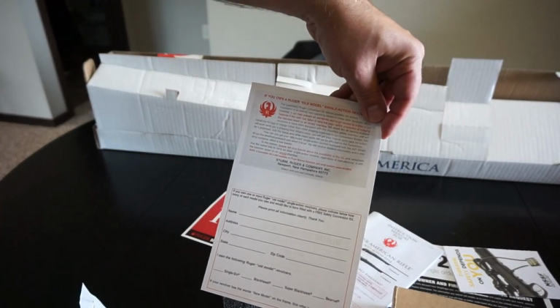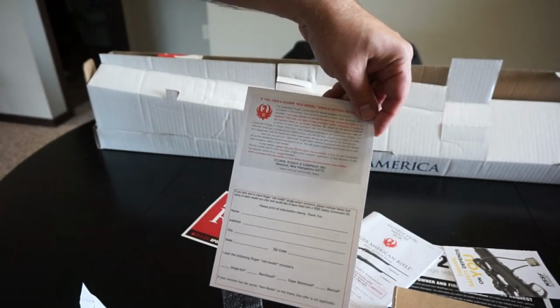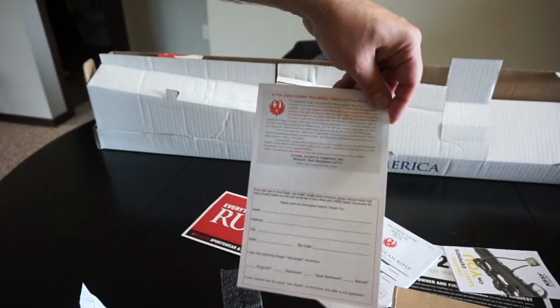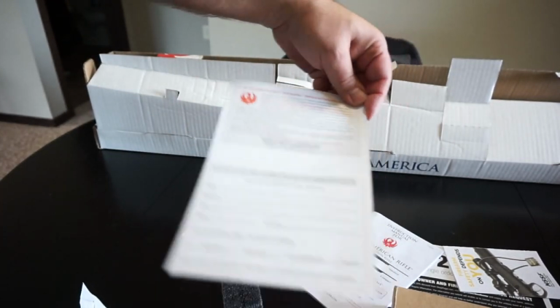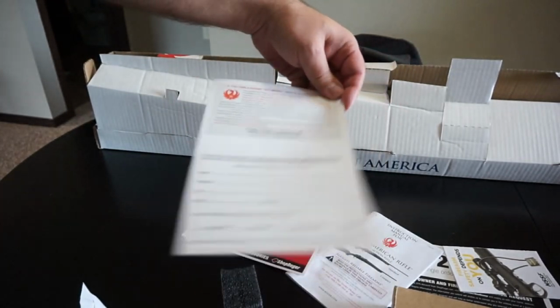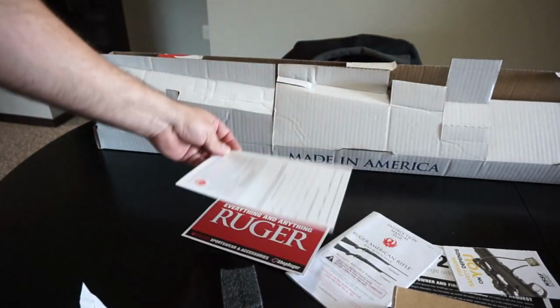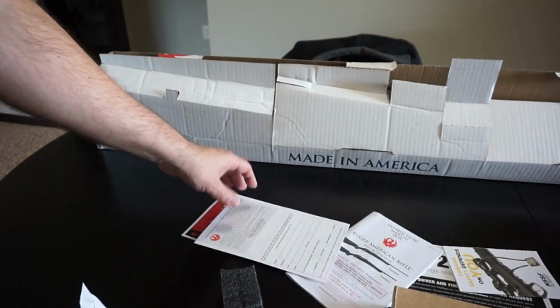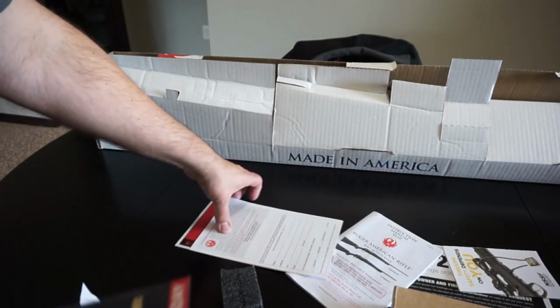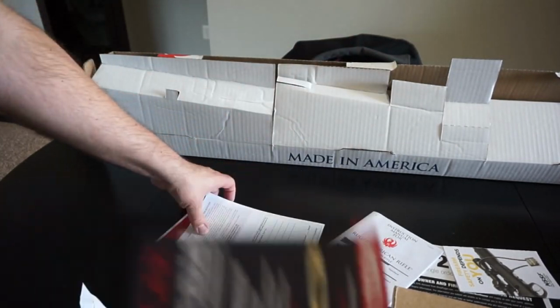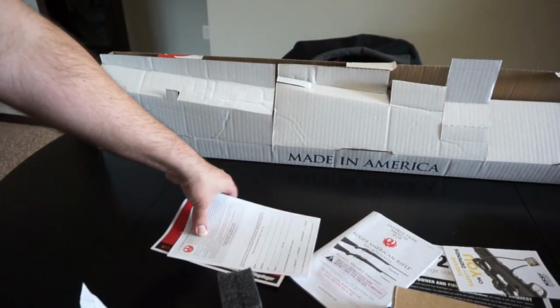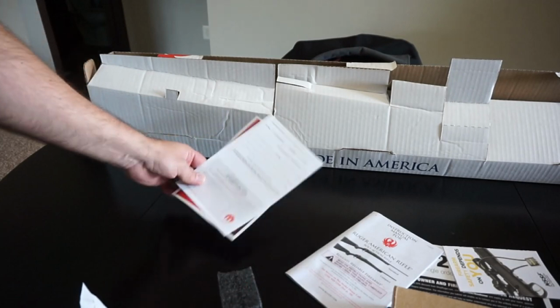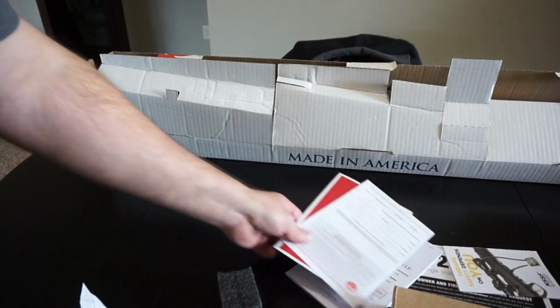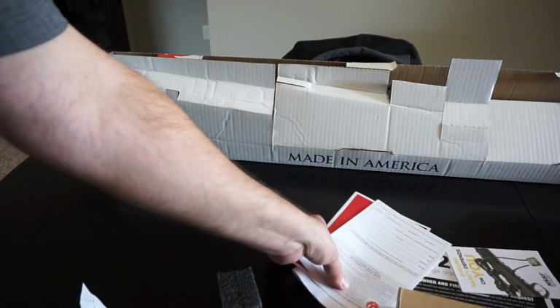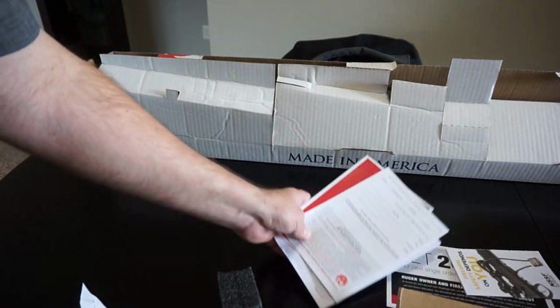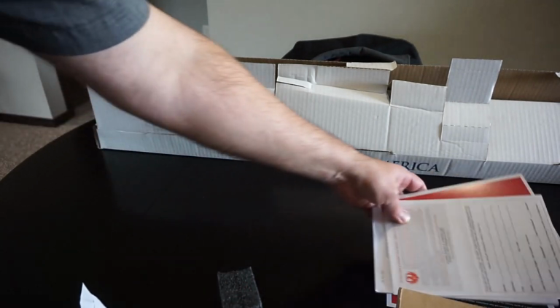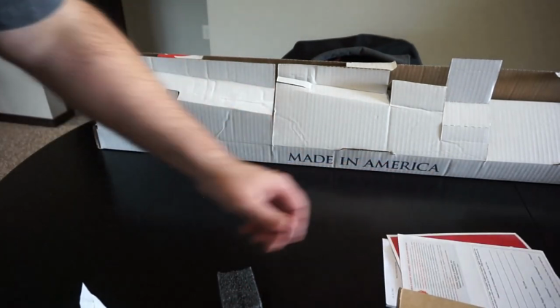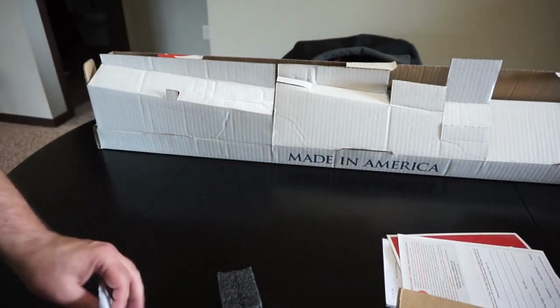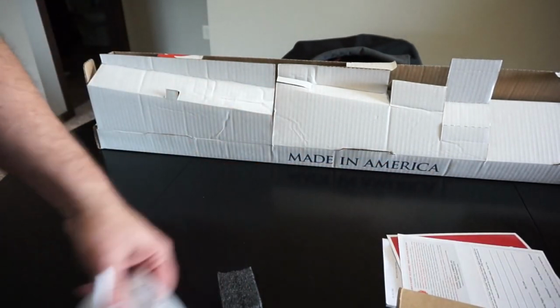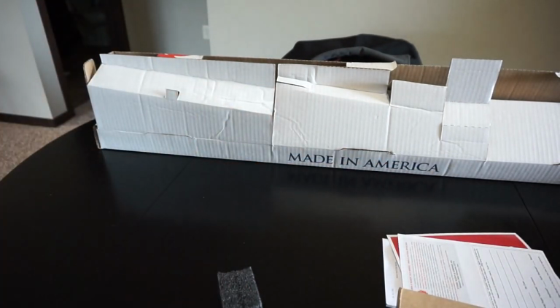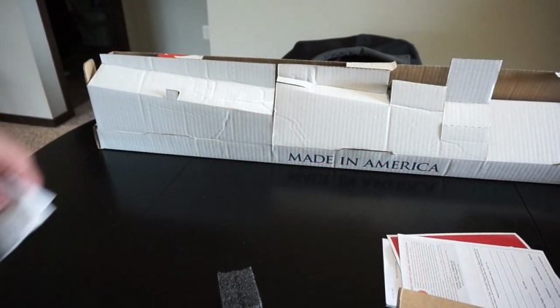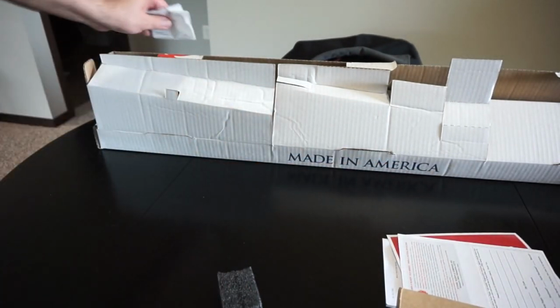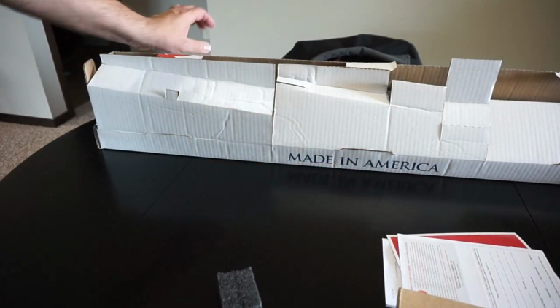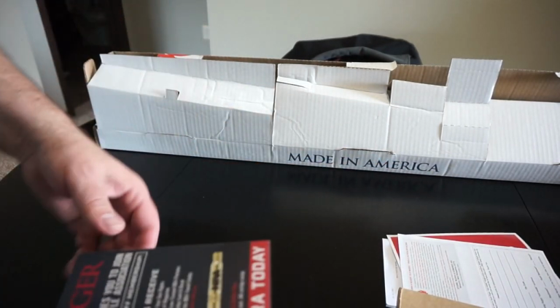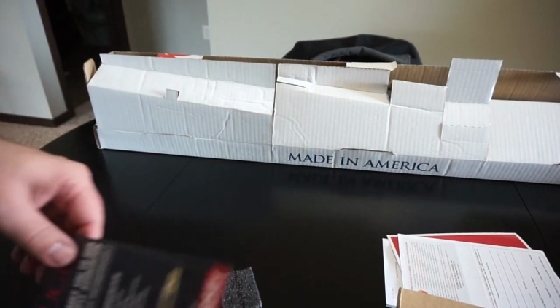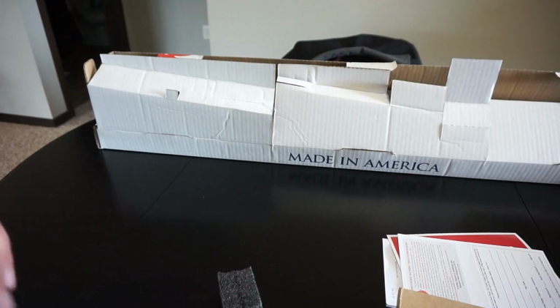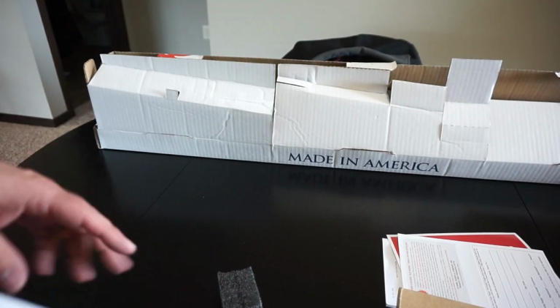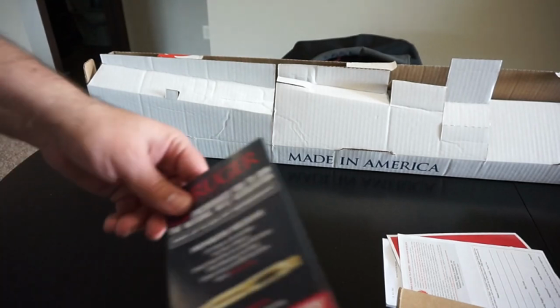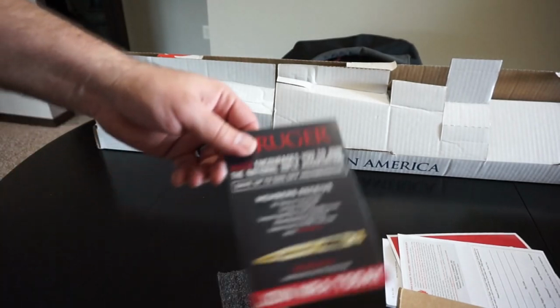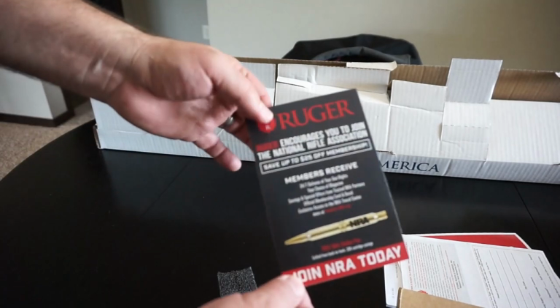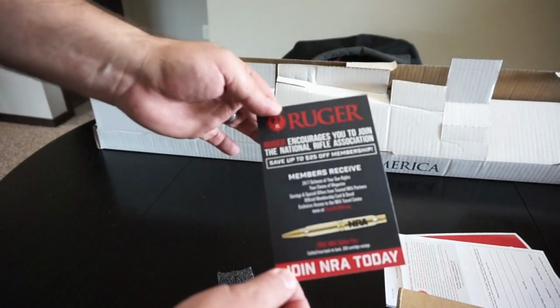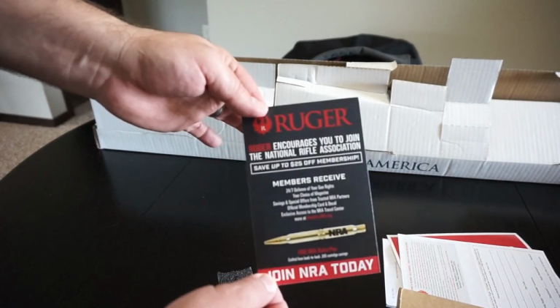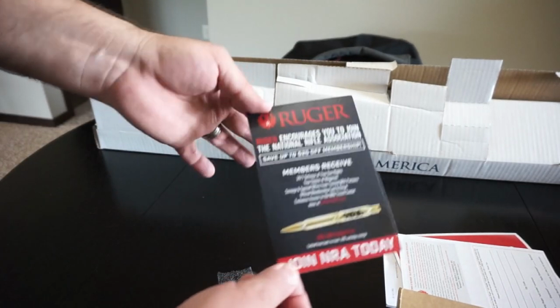What's really nice about Ruger firearms in general is you get a lifetime guarantee, but they don't advertise it. All they say is that if the firearm should ever happen to fail, call us up and send it in.